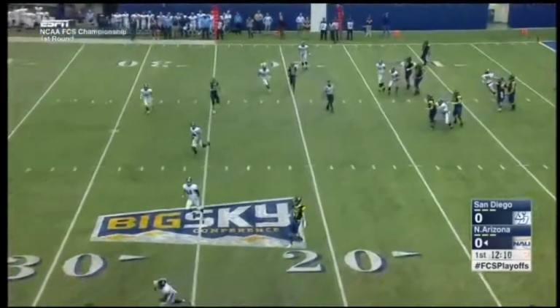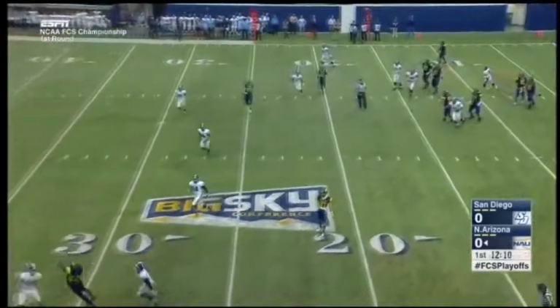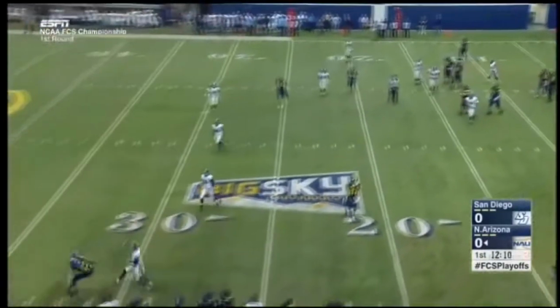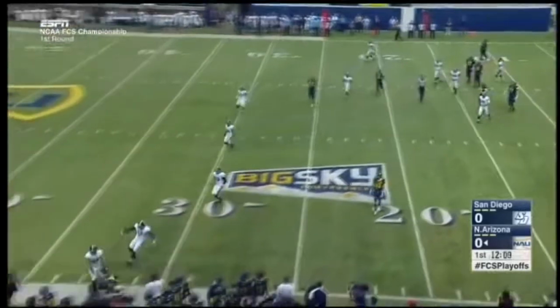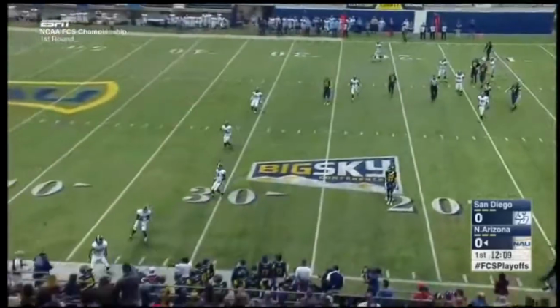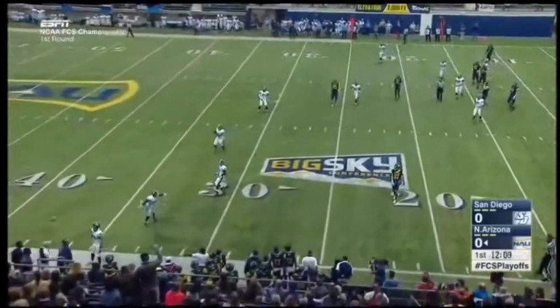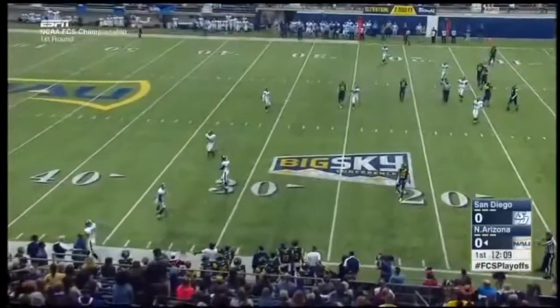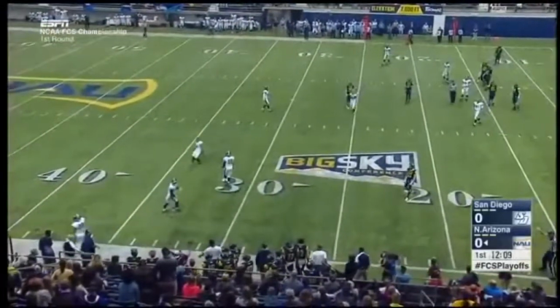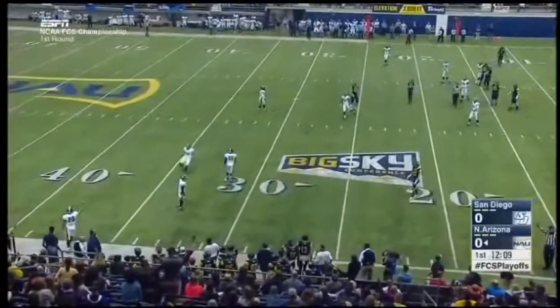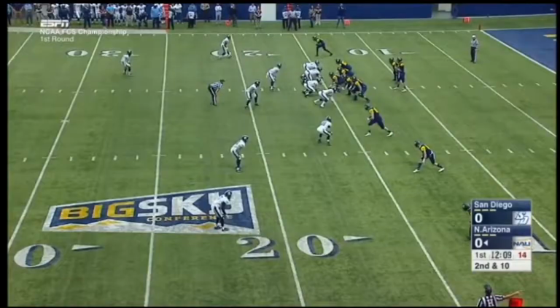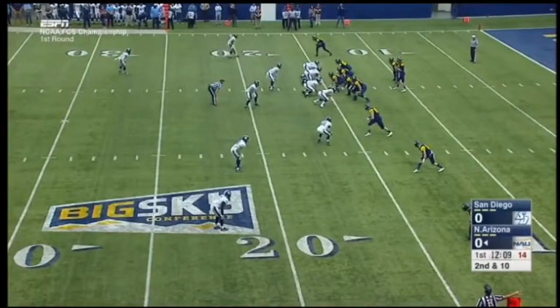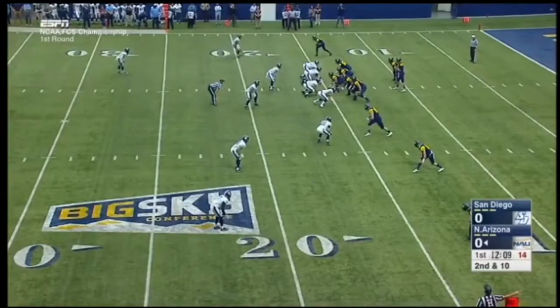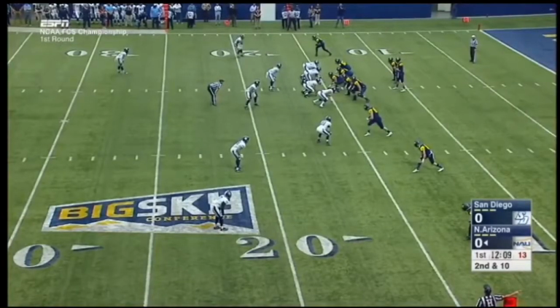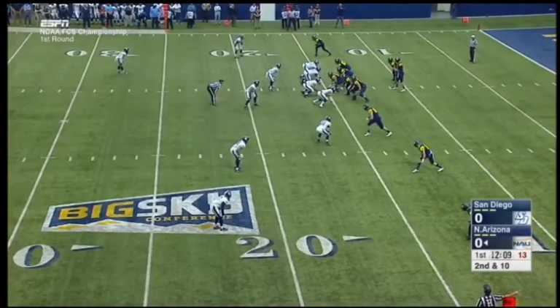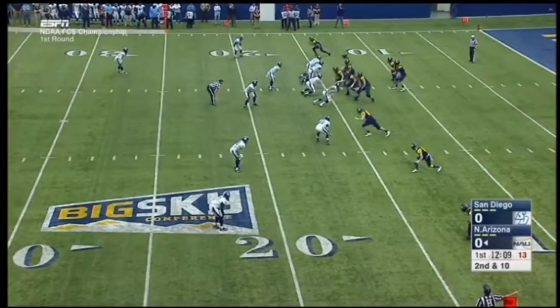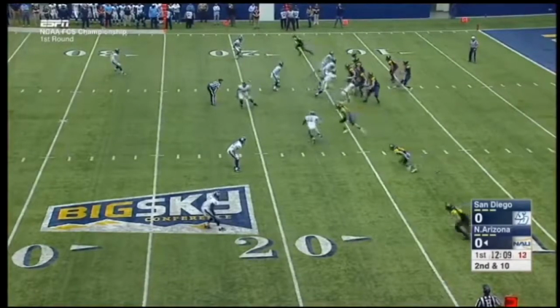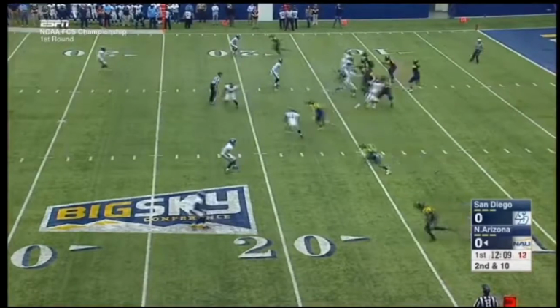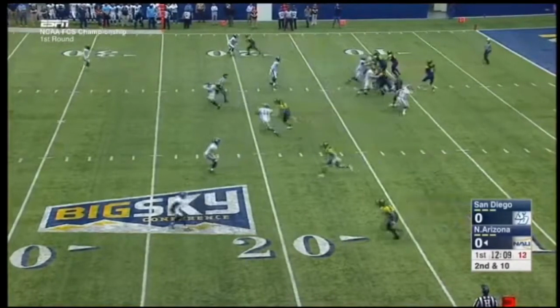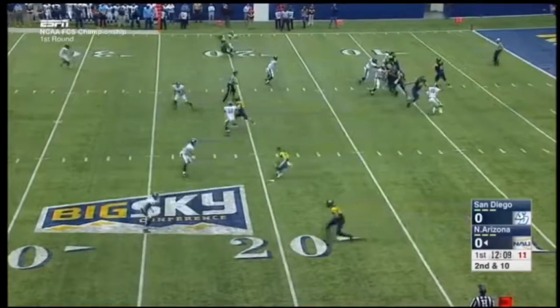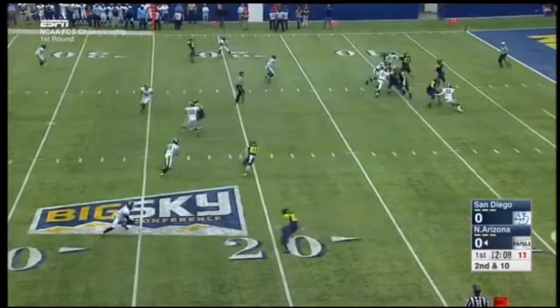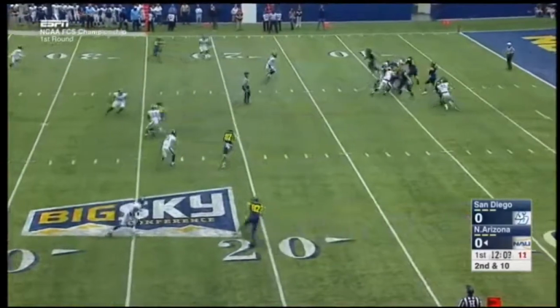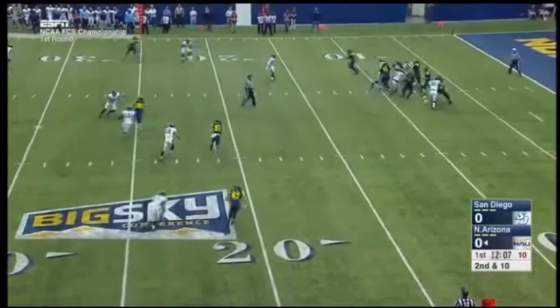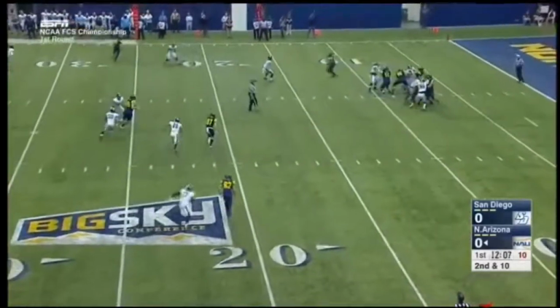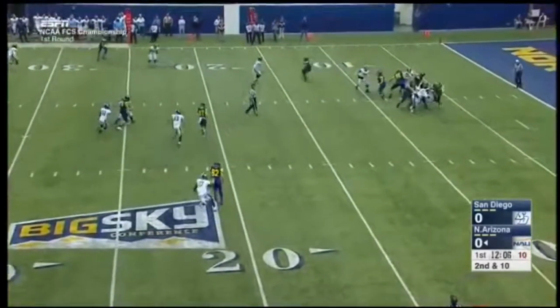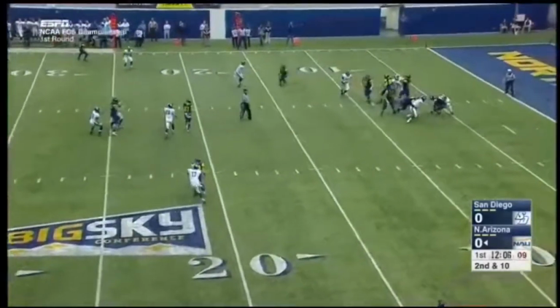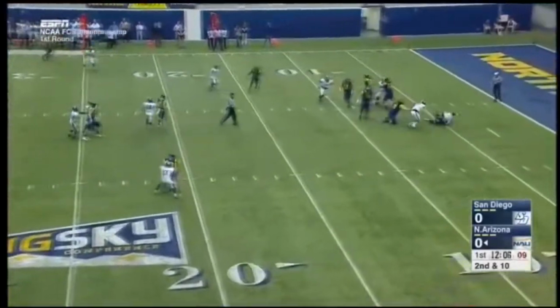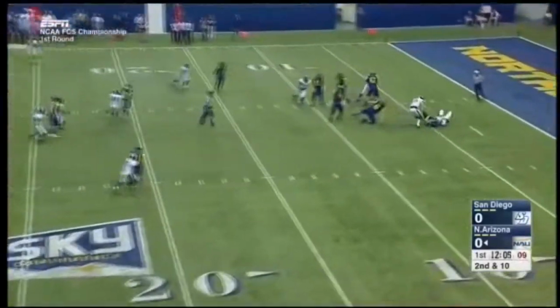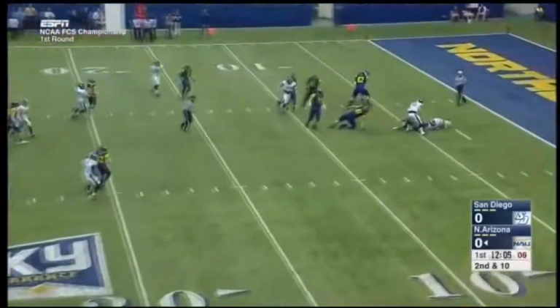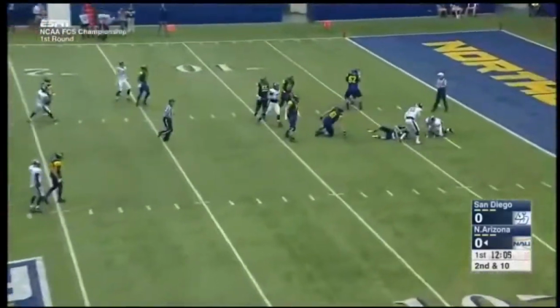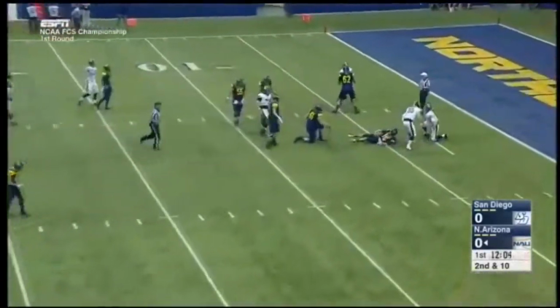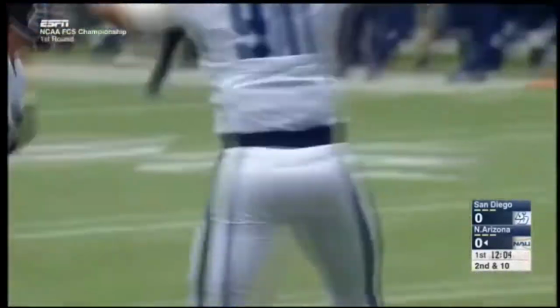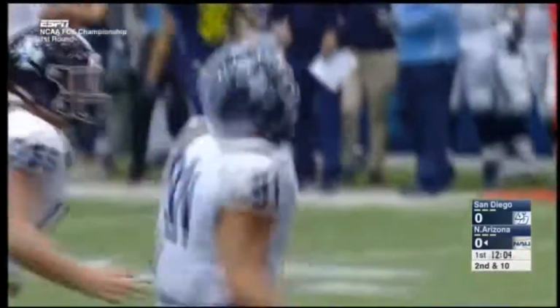To the sideline and incomplete. Looking at 10 now at the 15. Trips to the left side this time for Koukas. Pocket collapsing, and down he goes at the 5-yard line.